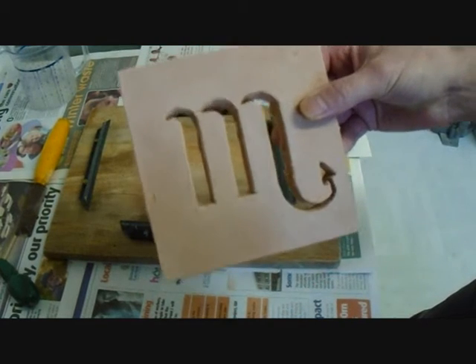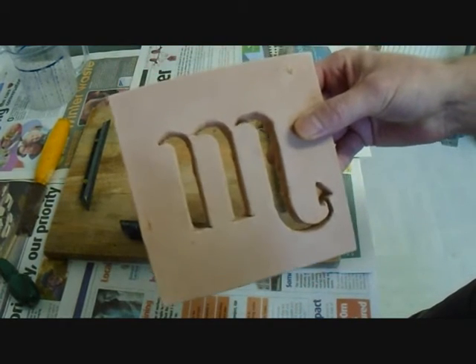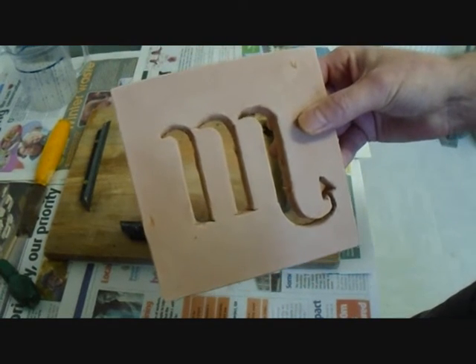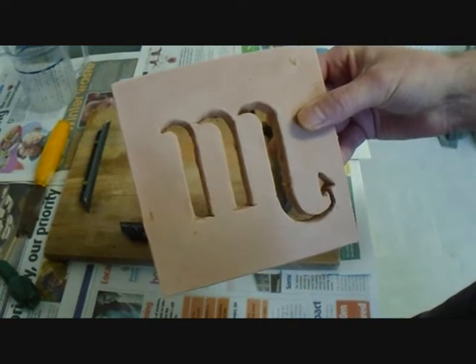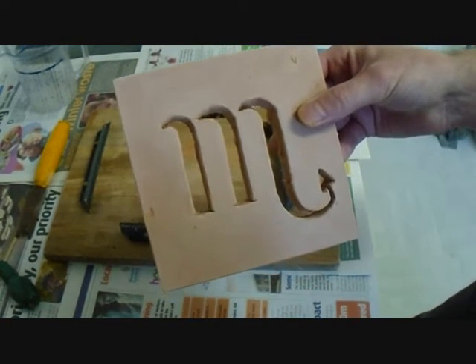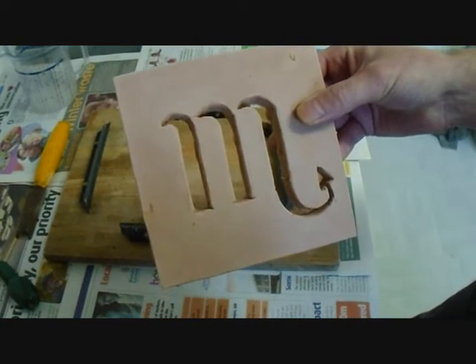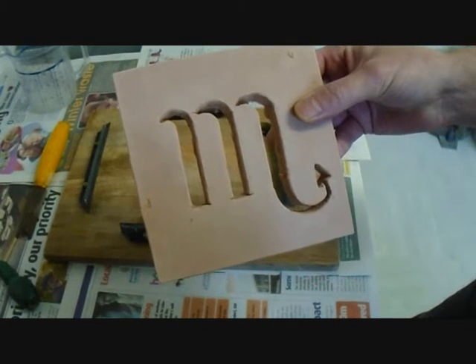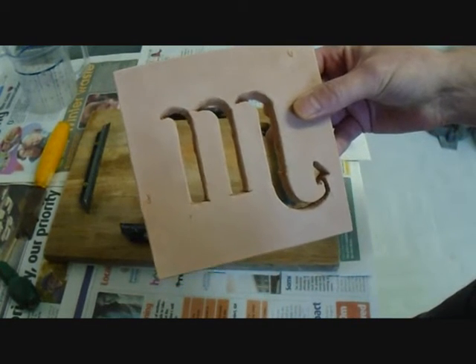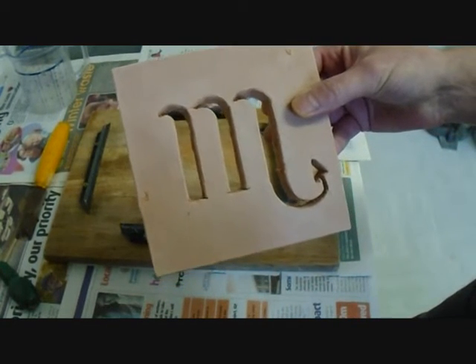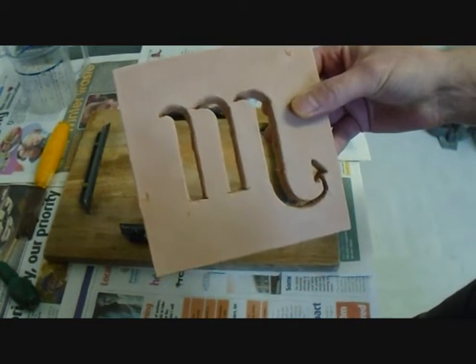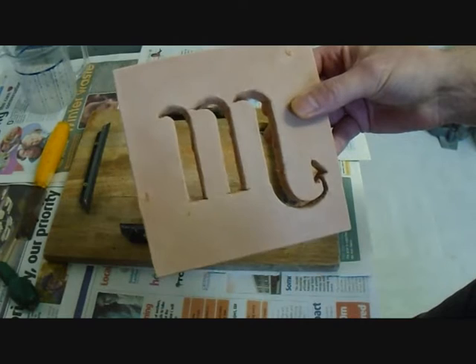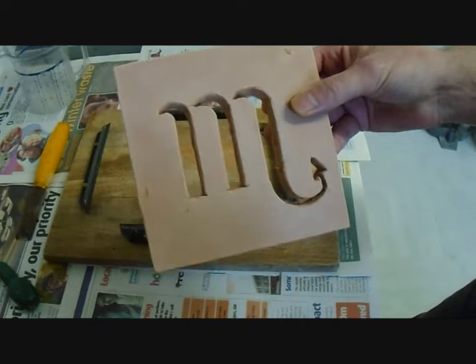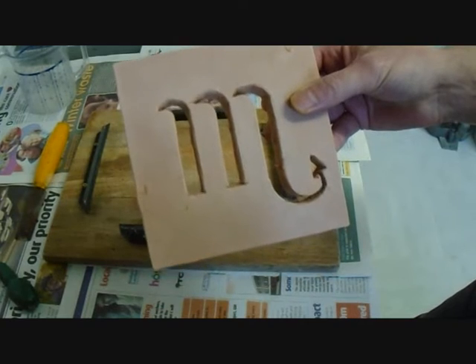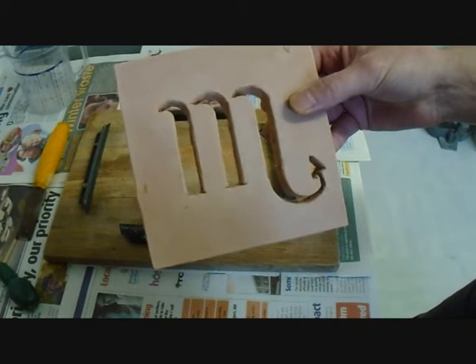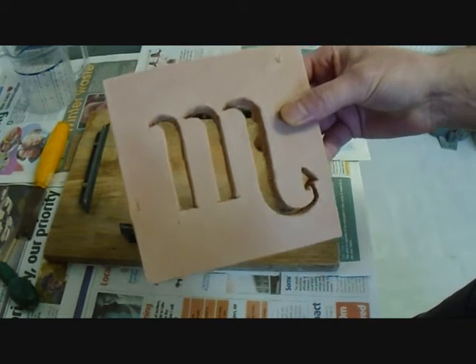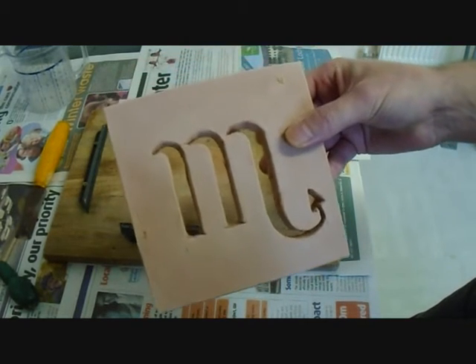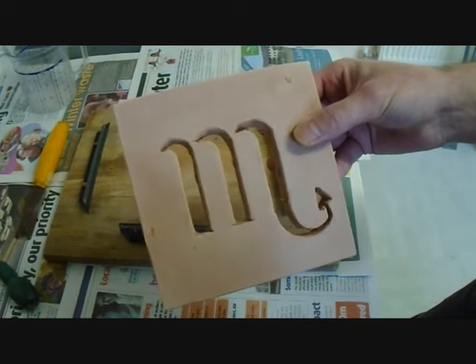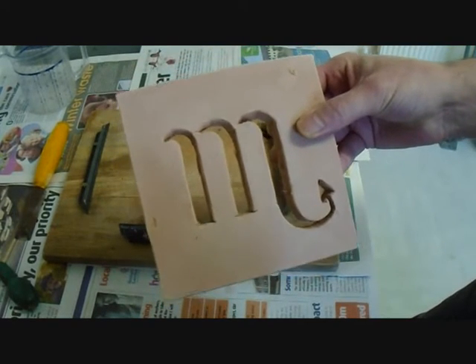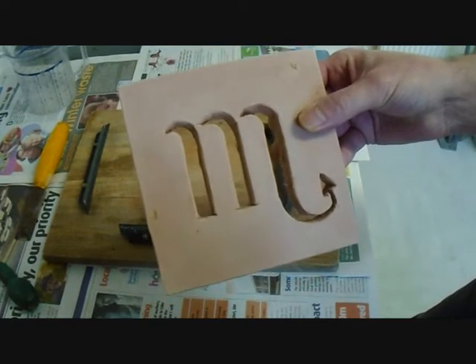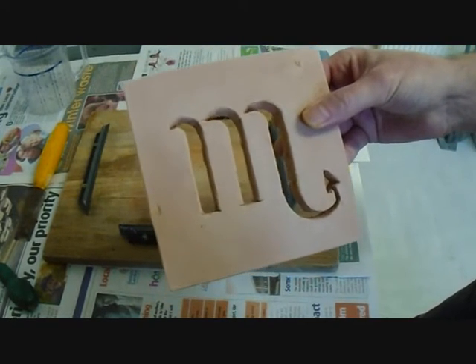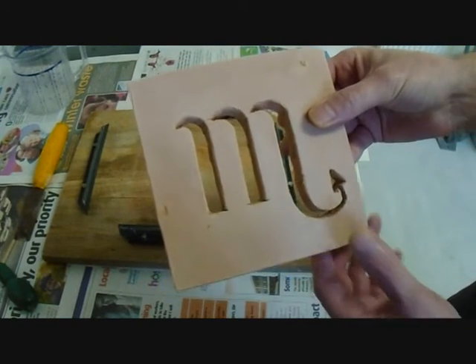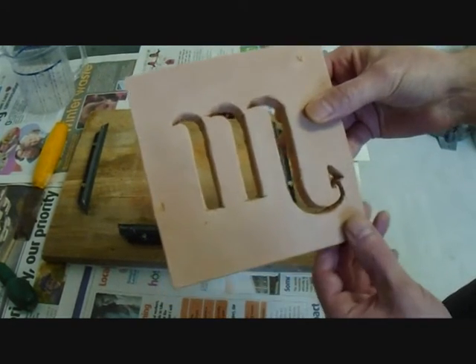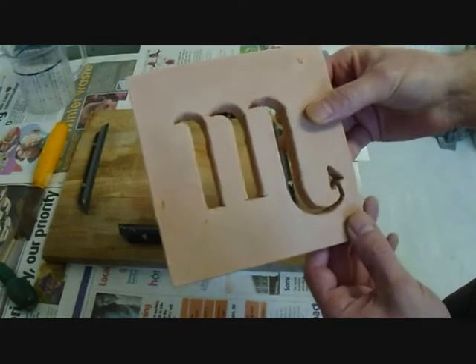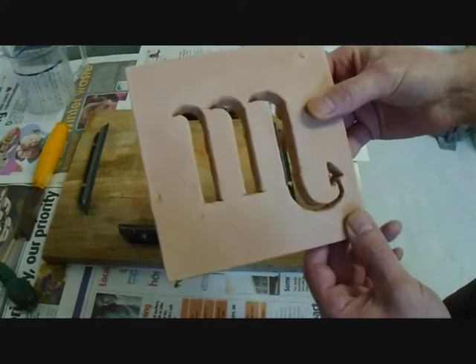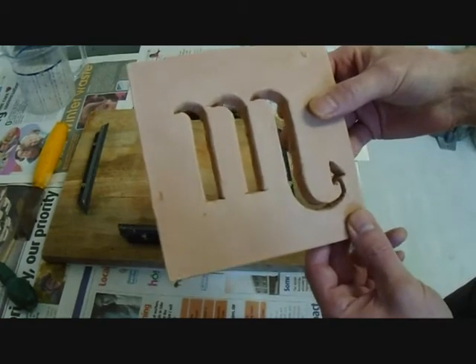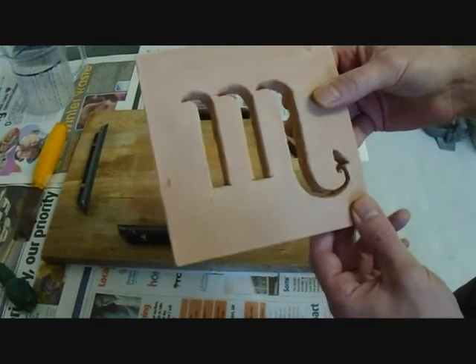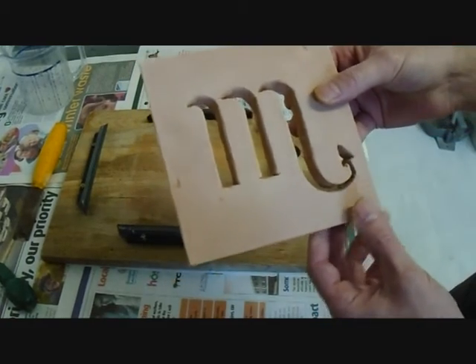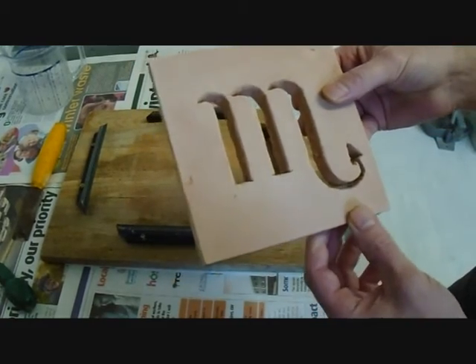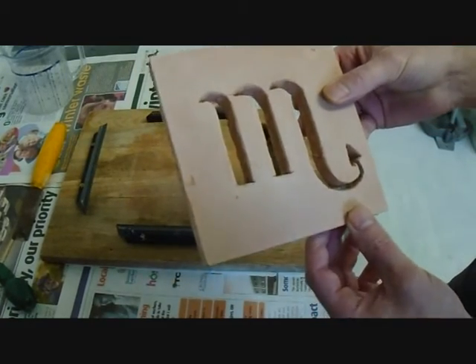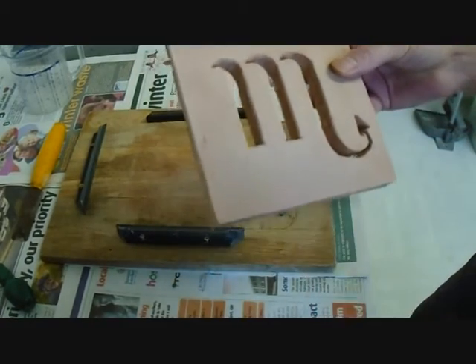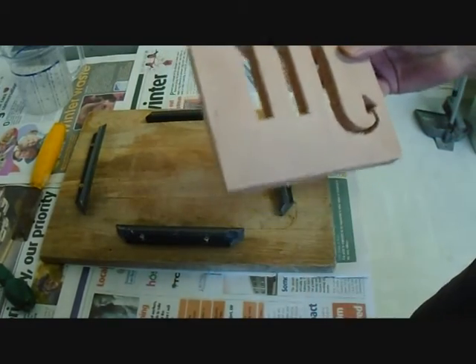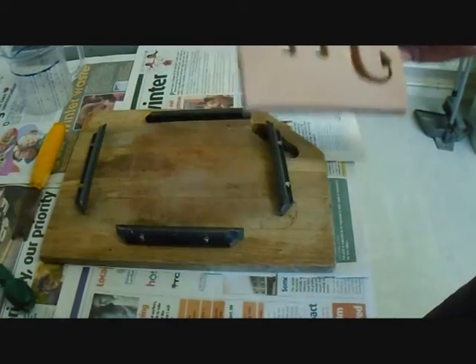This particular plaque is a star sign — I think it's Sagittarius — so that's the design we're going to use. I'll get started.